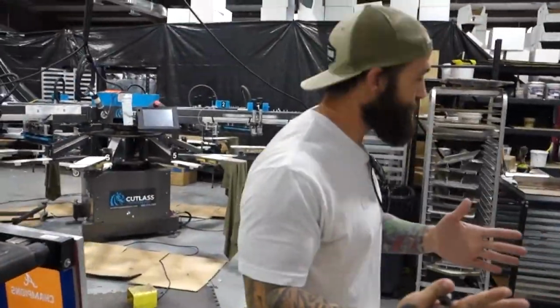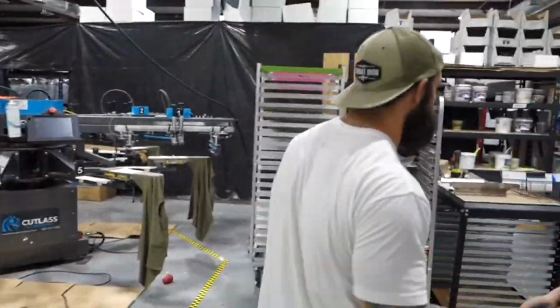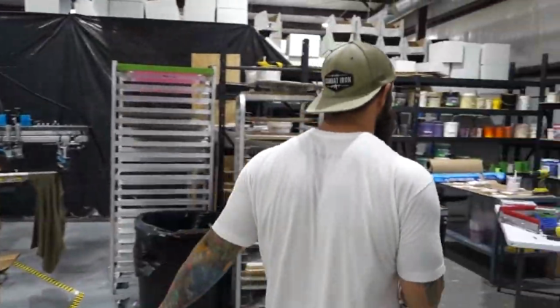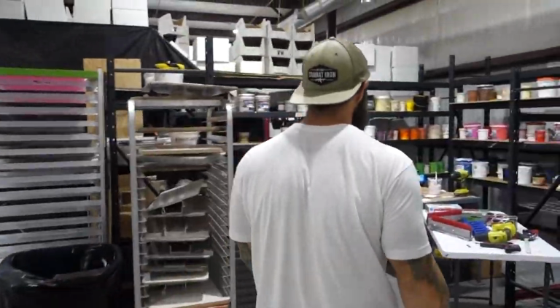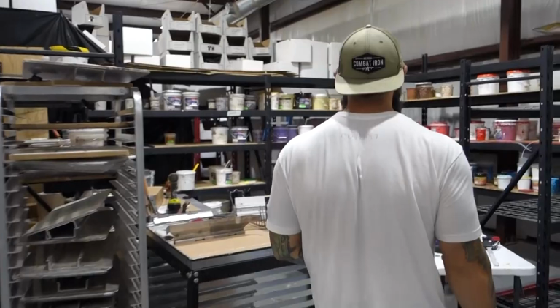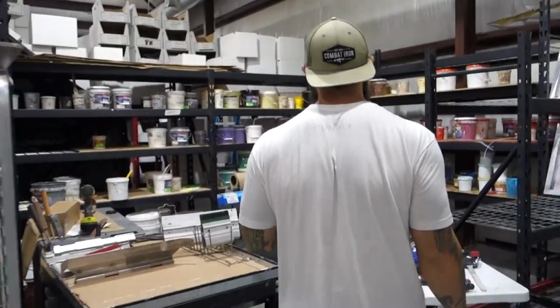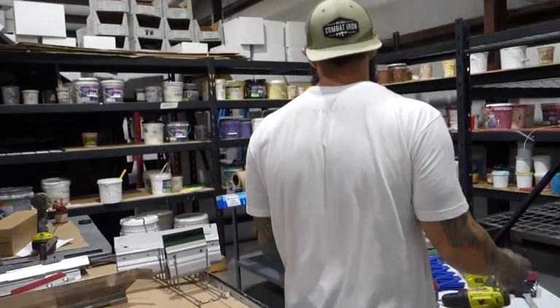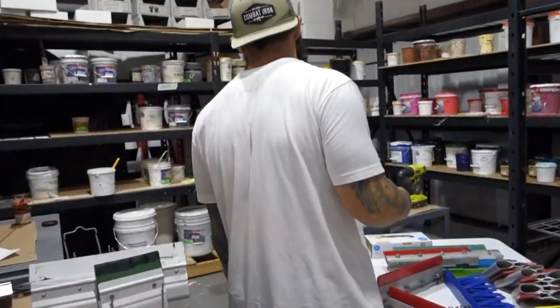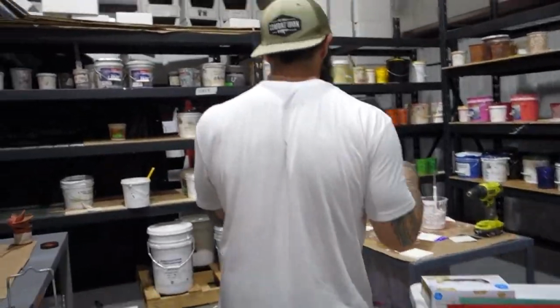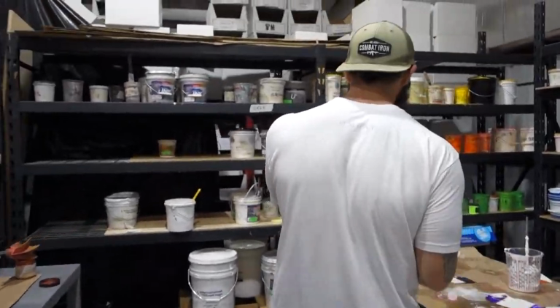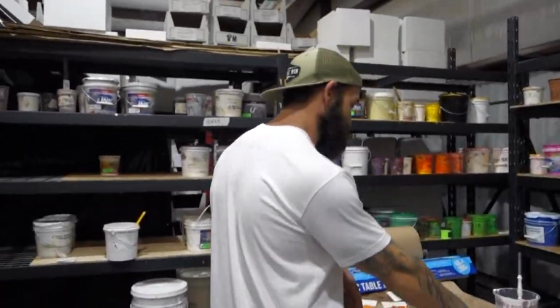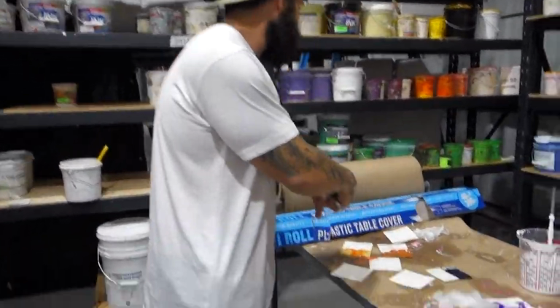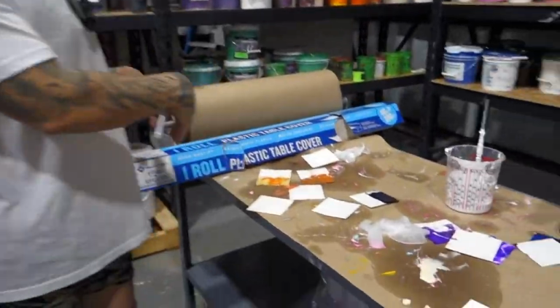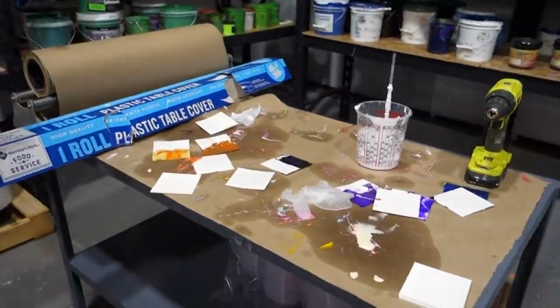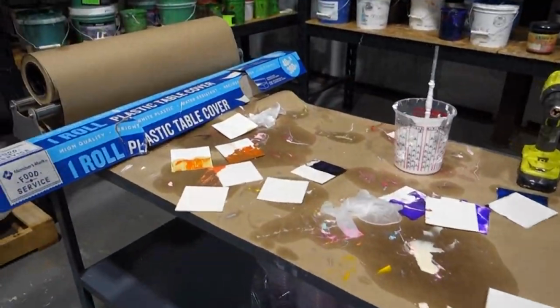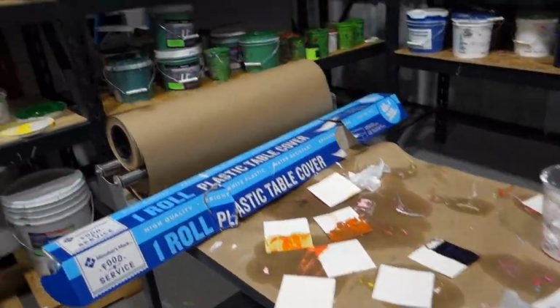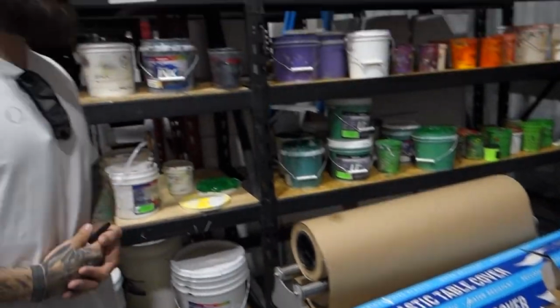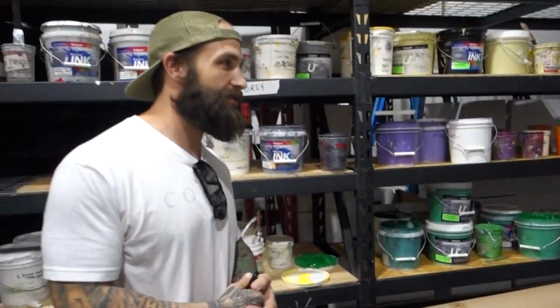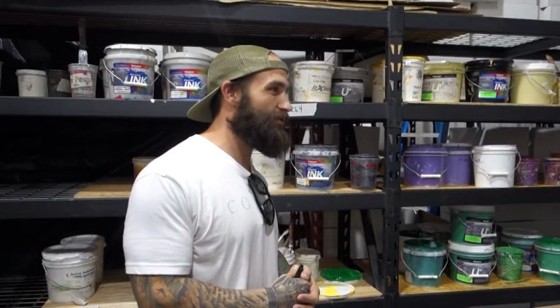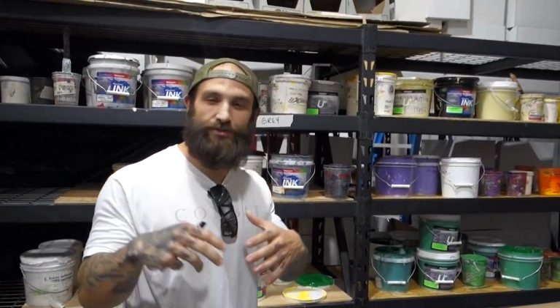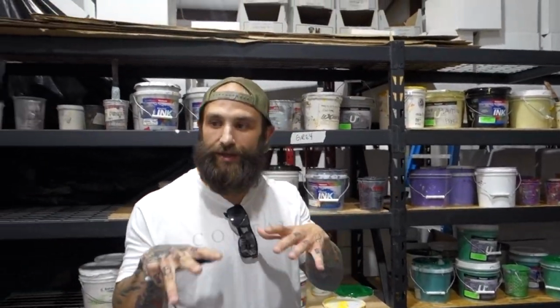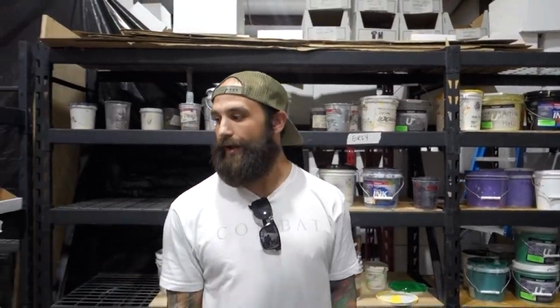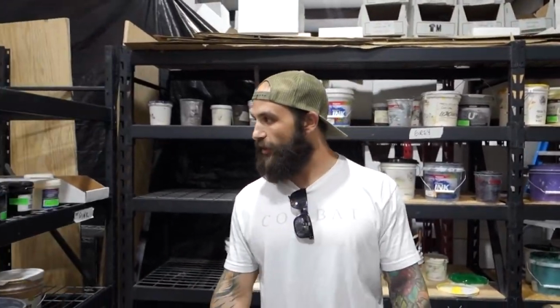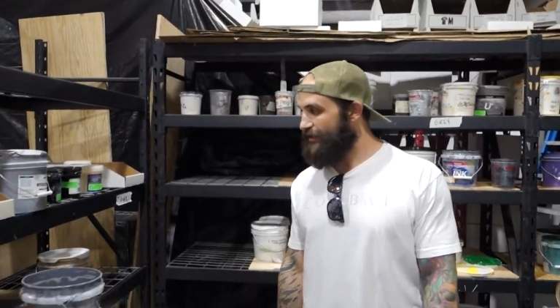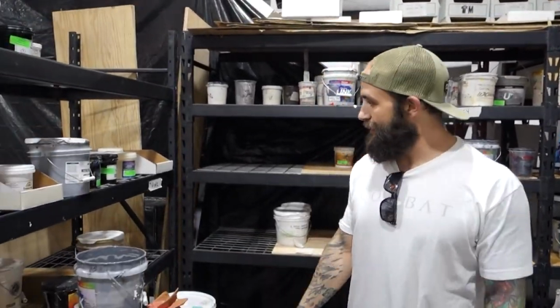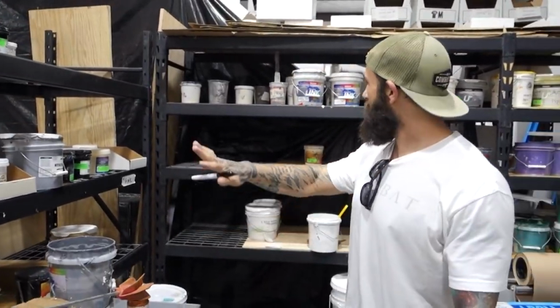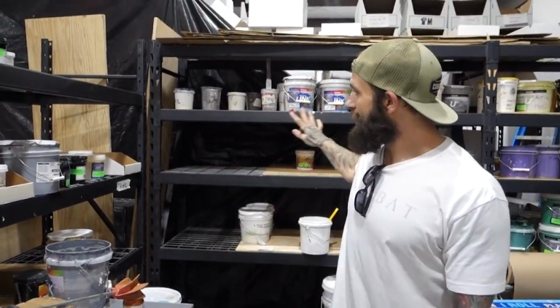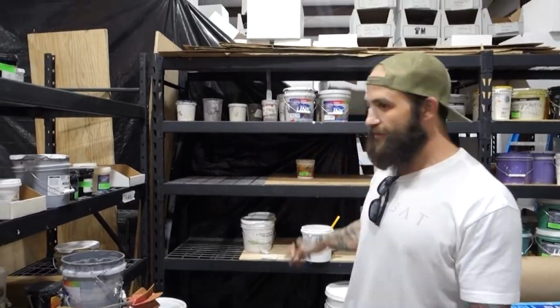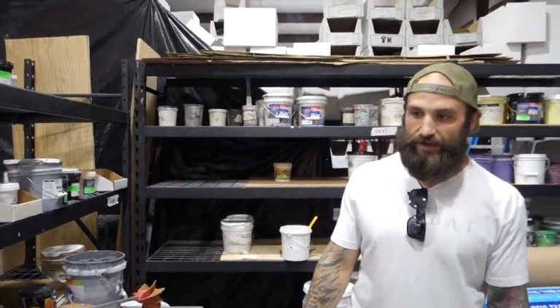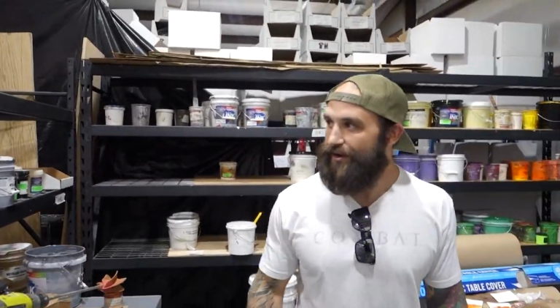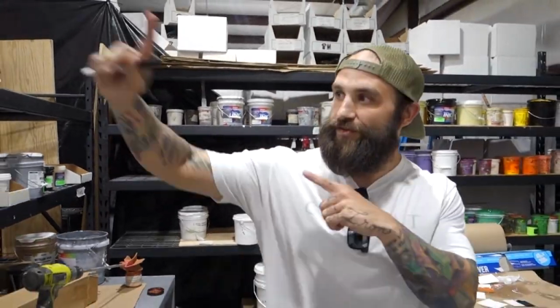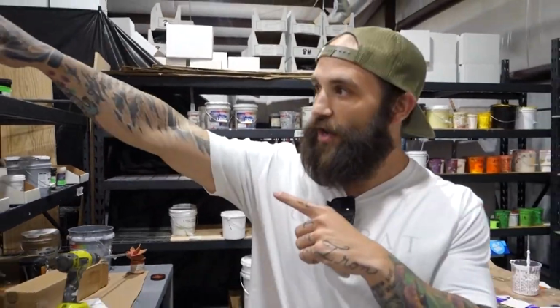I usually come in here to the ink room — this is where we do all our testing and mixing. Right here on the table we work through a lot of colors. Any custom colors a customer wants, we do it right here. Pantone matching is all done through these buckets right here.